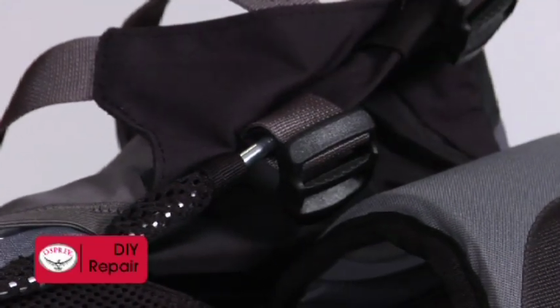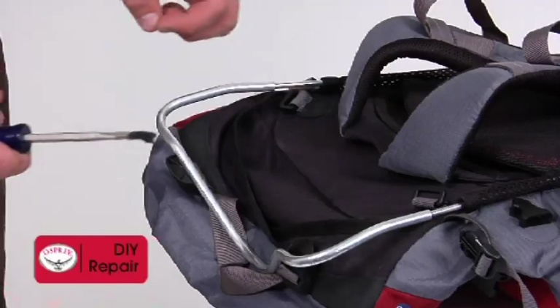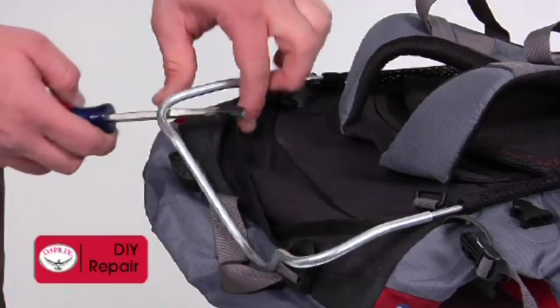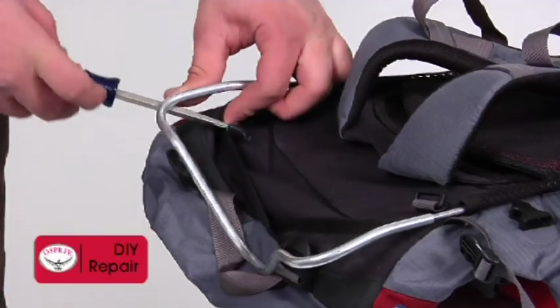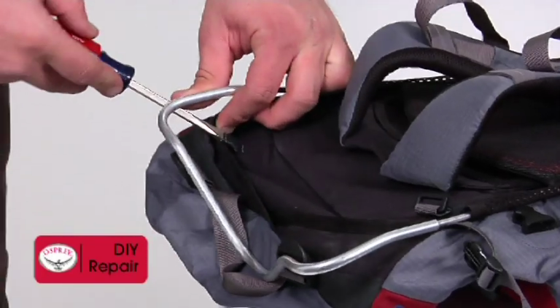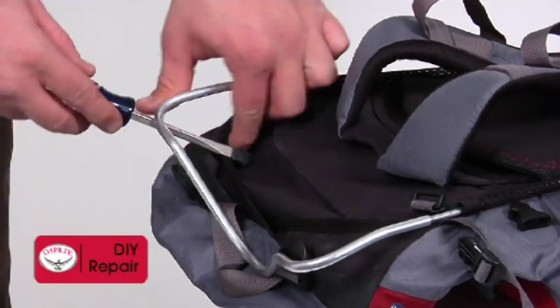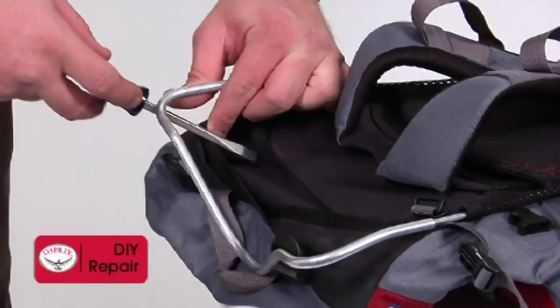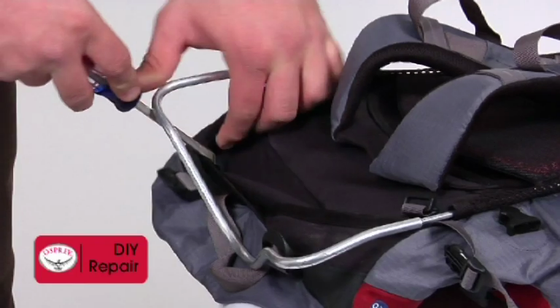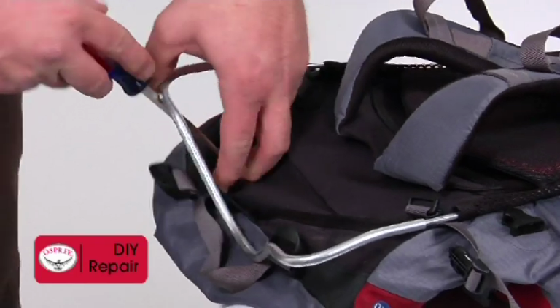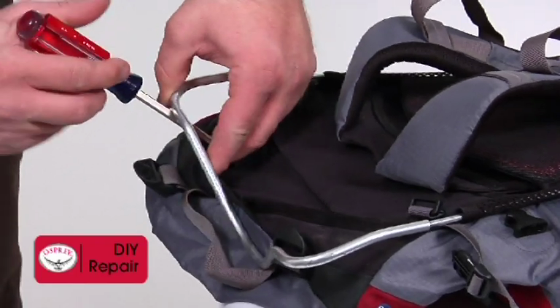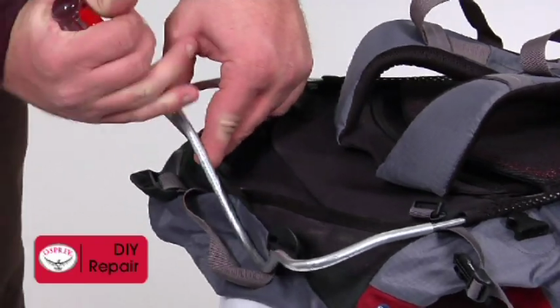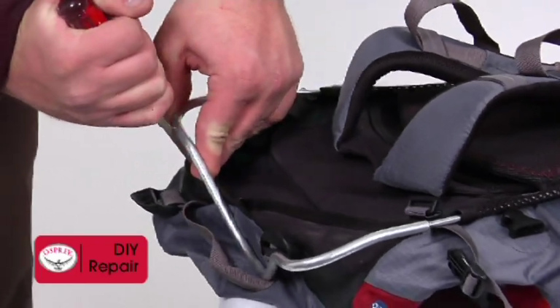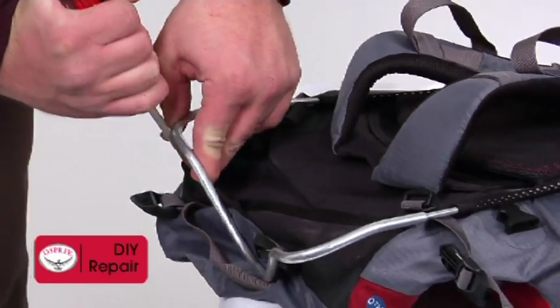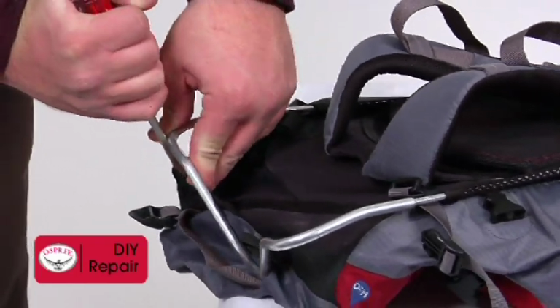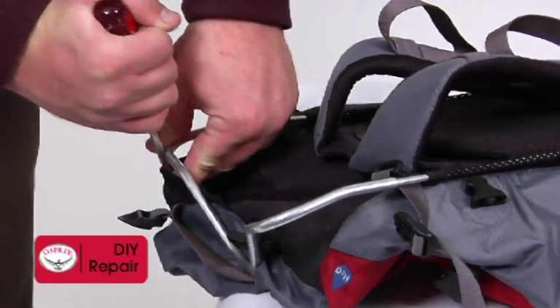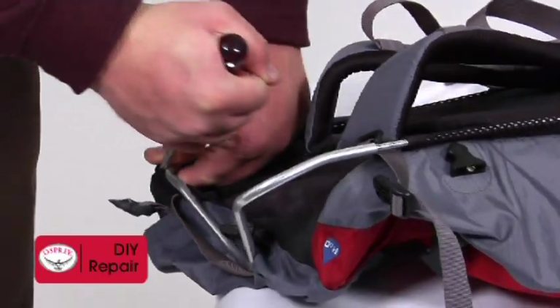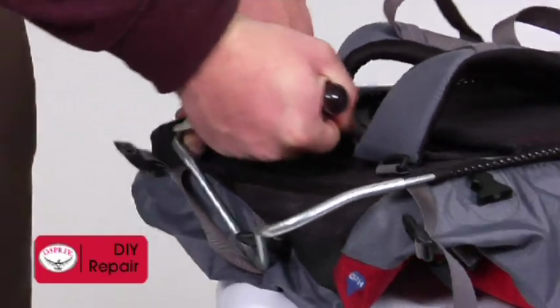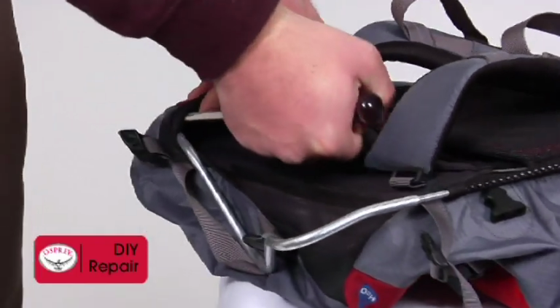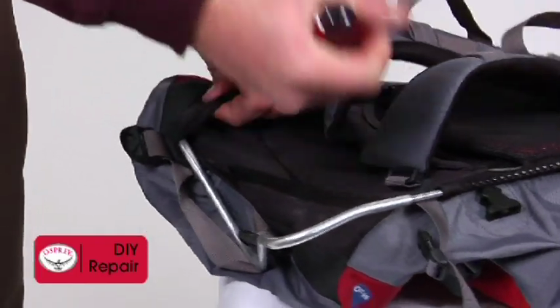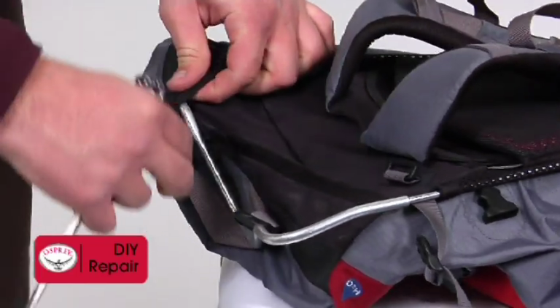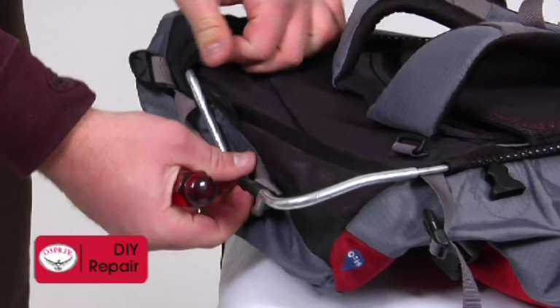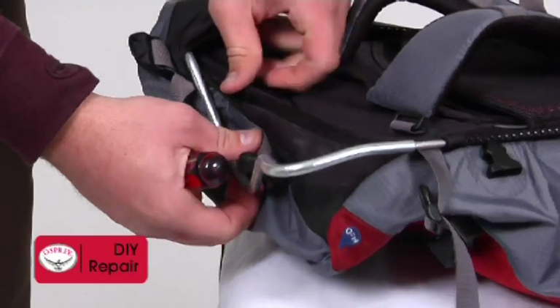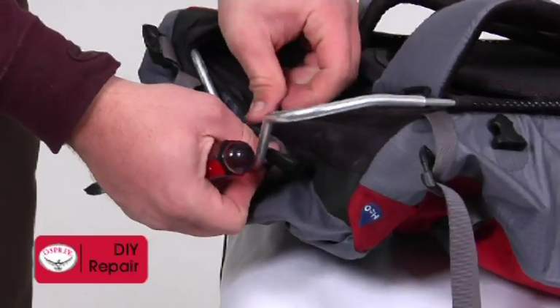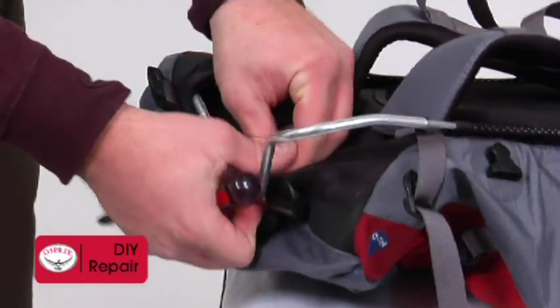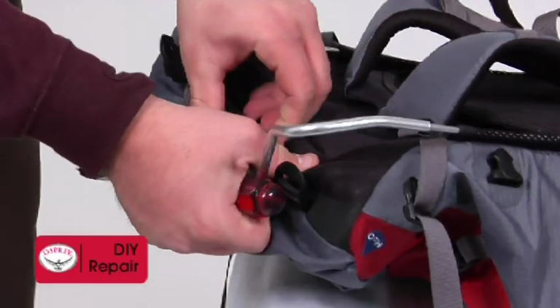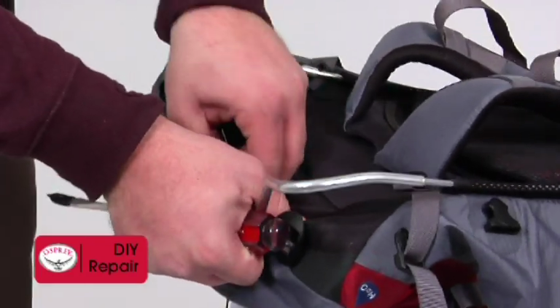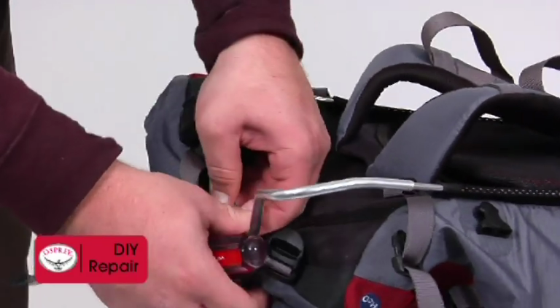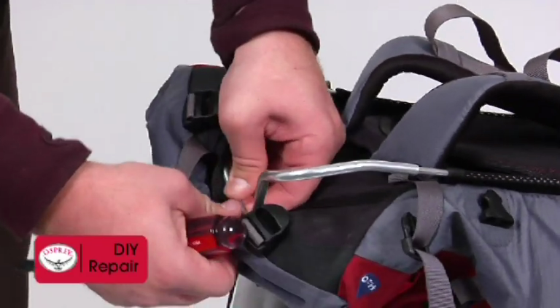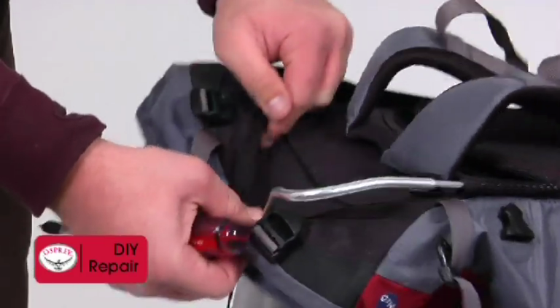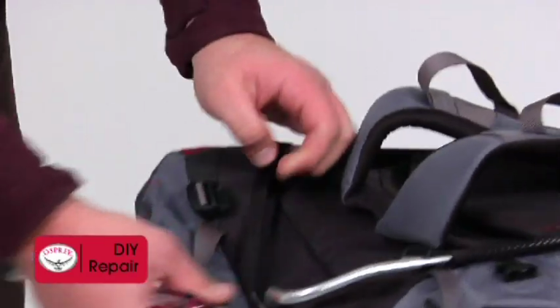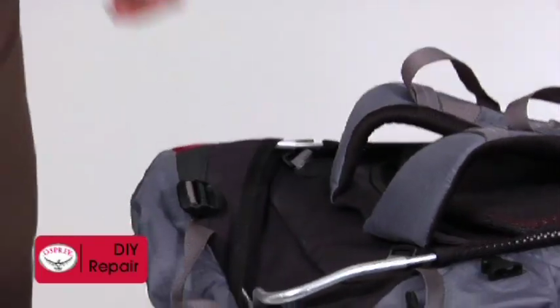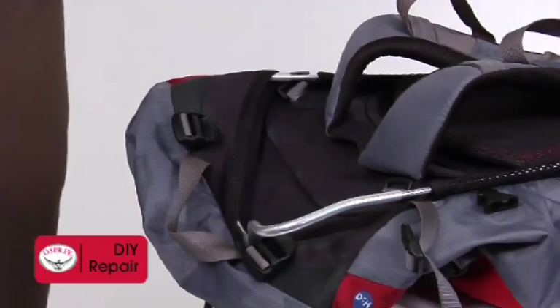At this point you can replace the headrail. Start at one corner of the headrail and pull the fabric over. Work to the opposite side, holding the fabric in place while using the tool to lever the headrail back under the fabric hood.